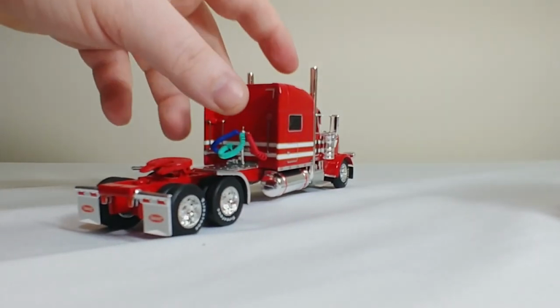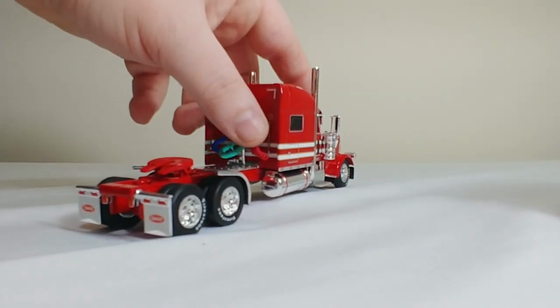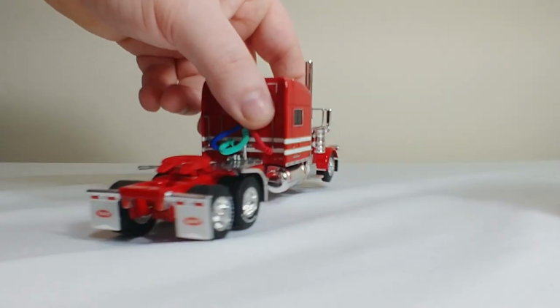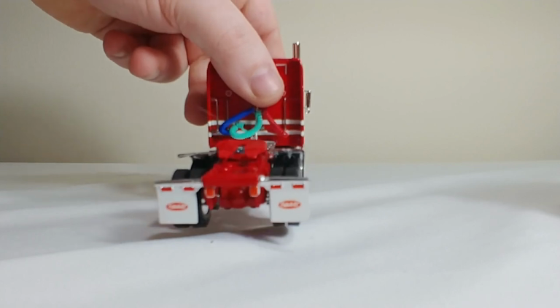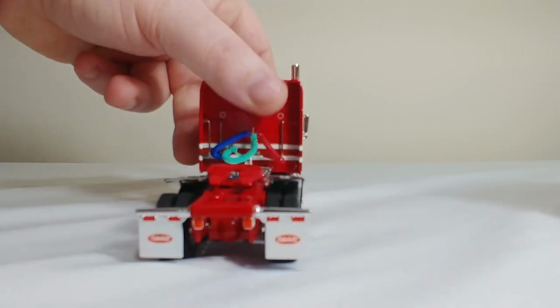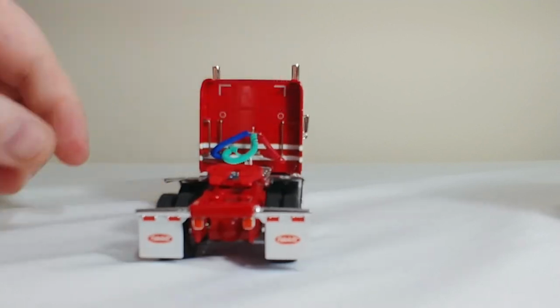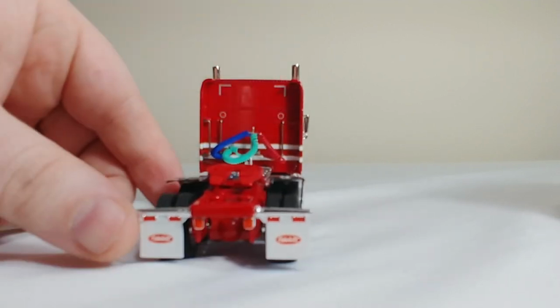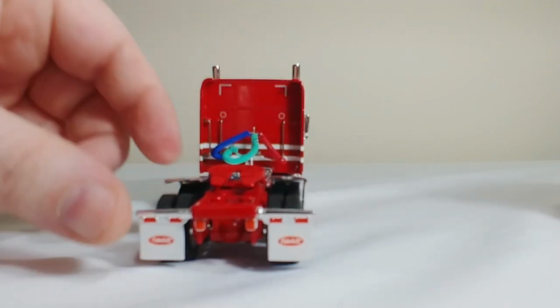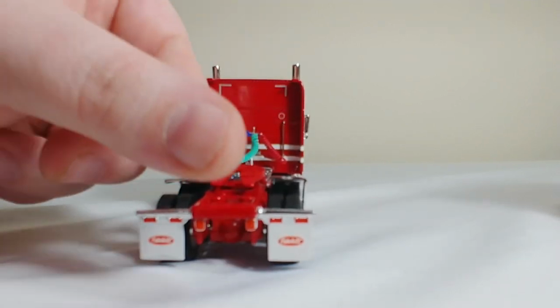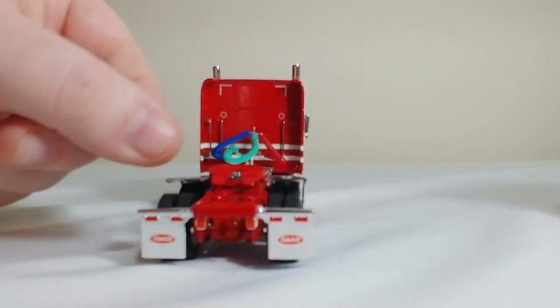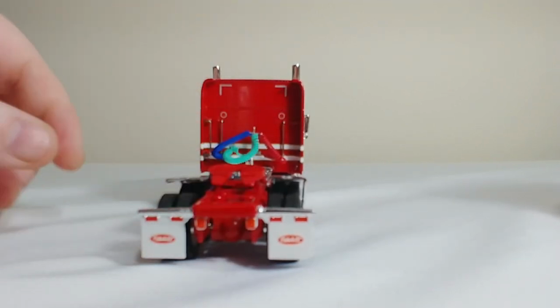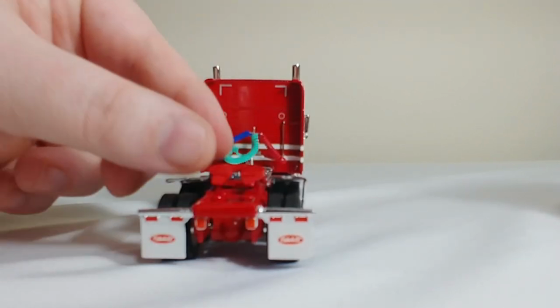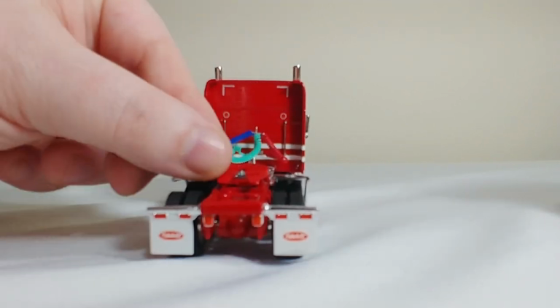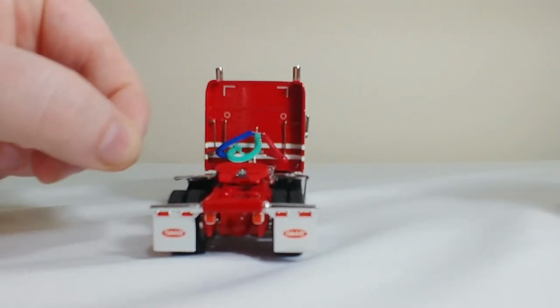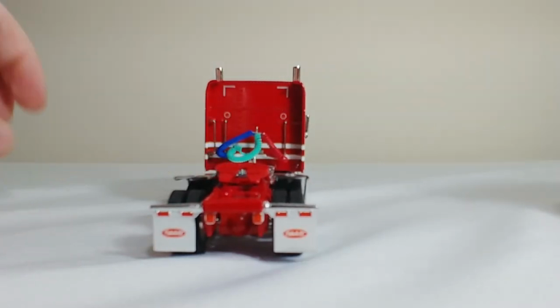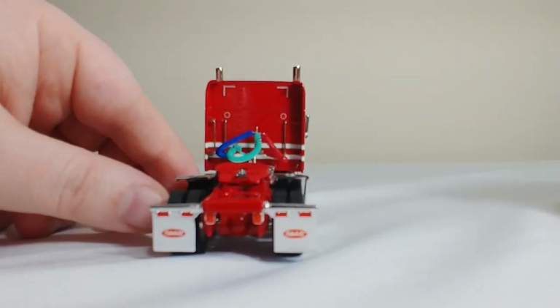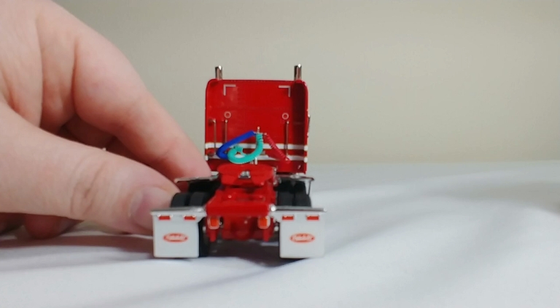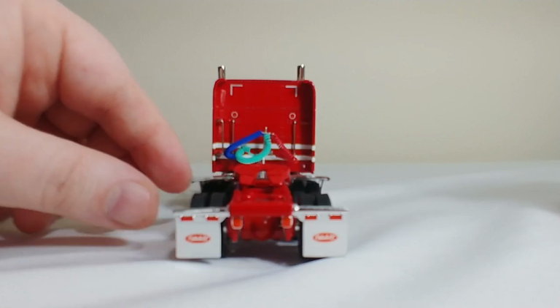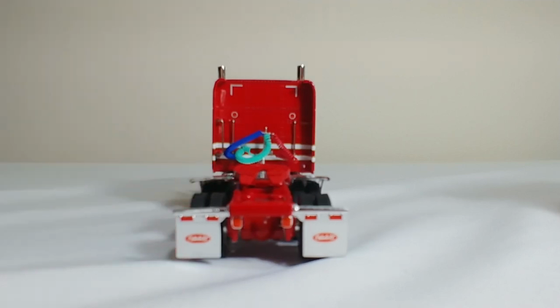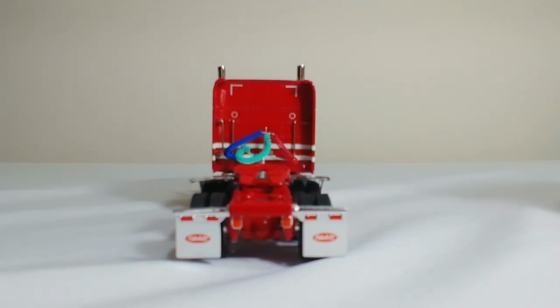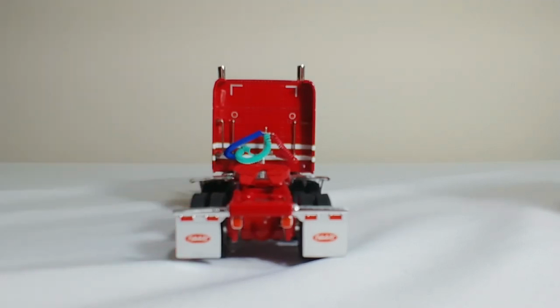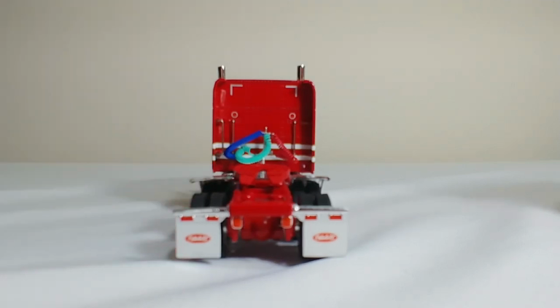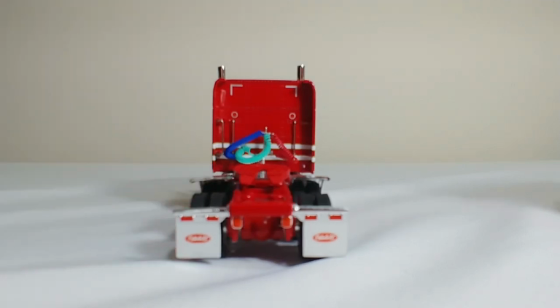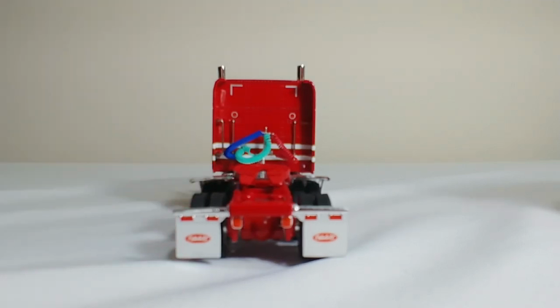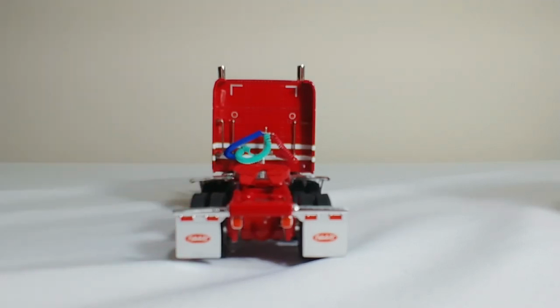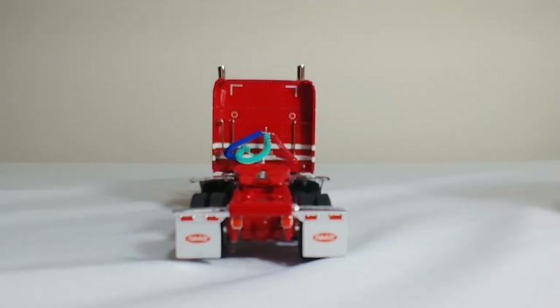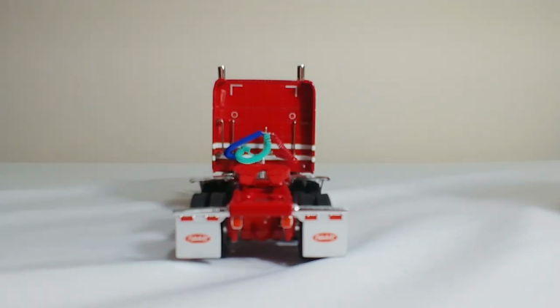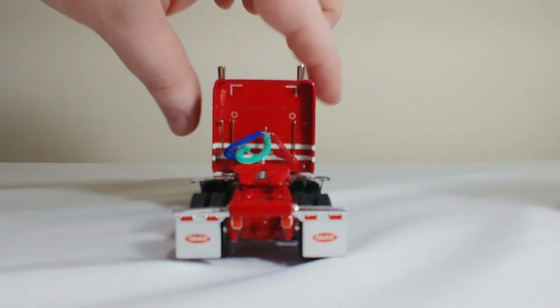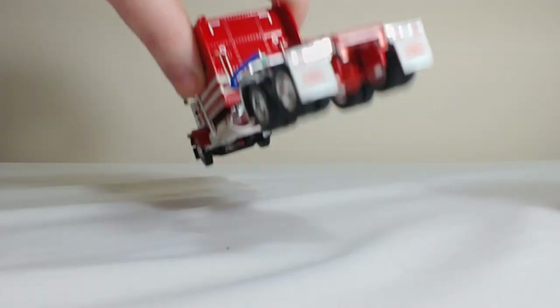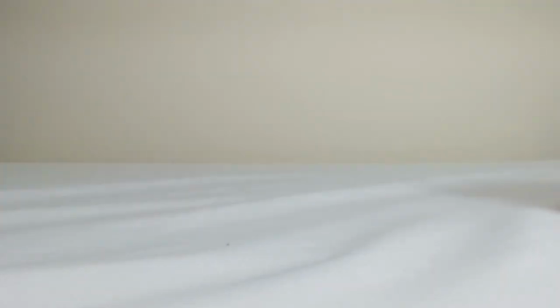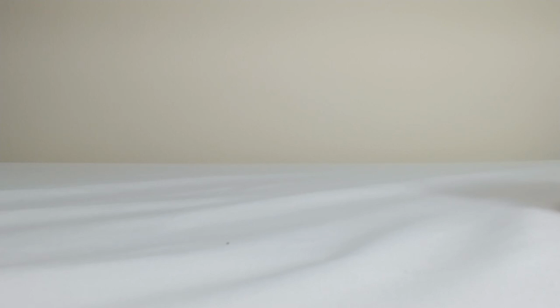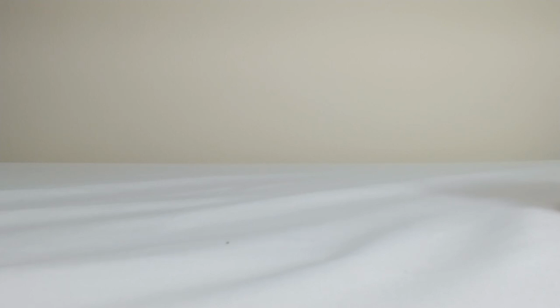Looking from the rear, we can see the coiled lines in three different colors and some nice Peterbilt branded mud flaps, which look great. So, there is the truck.